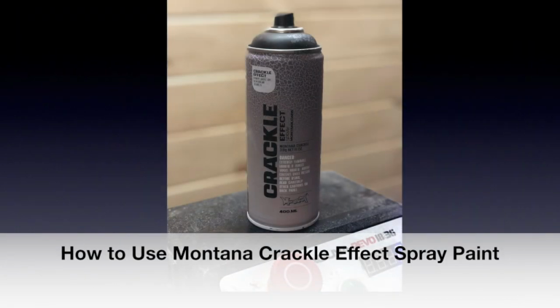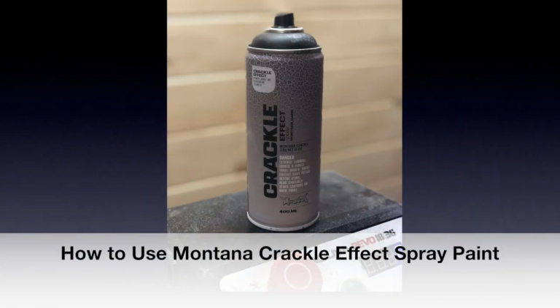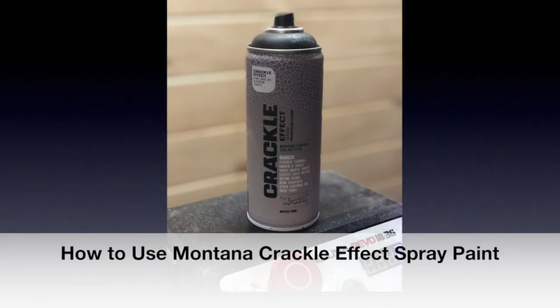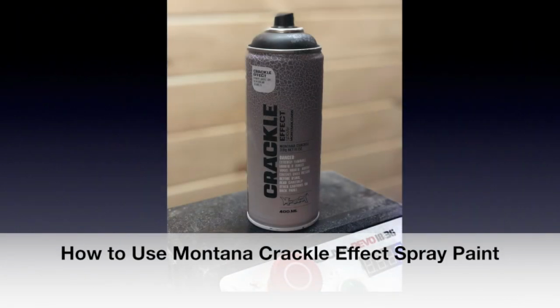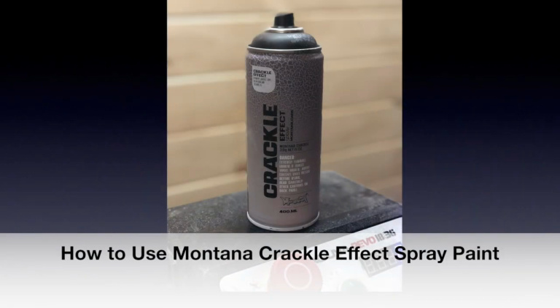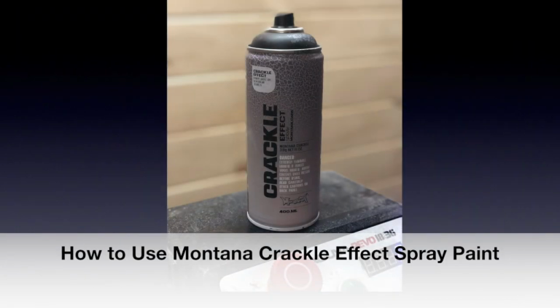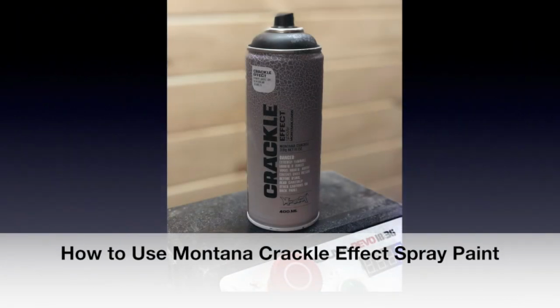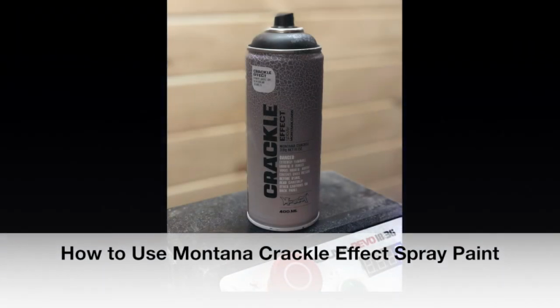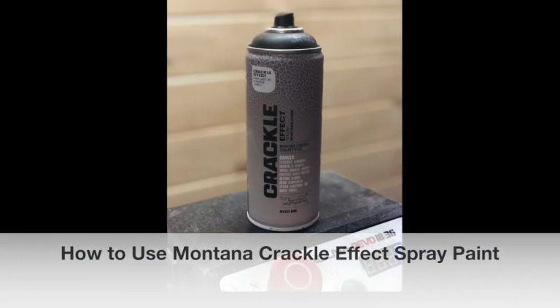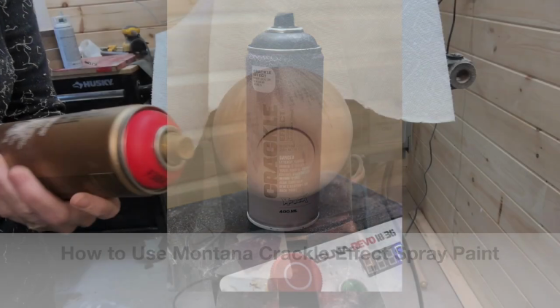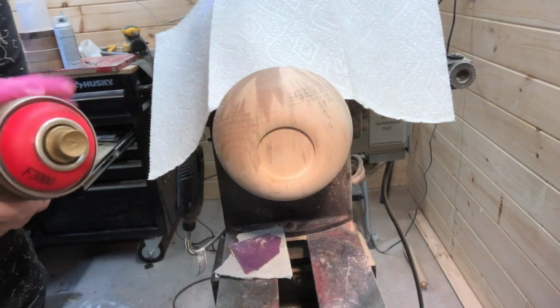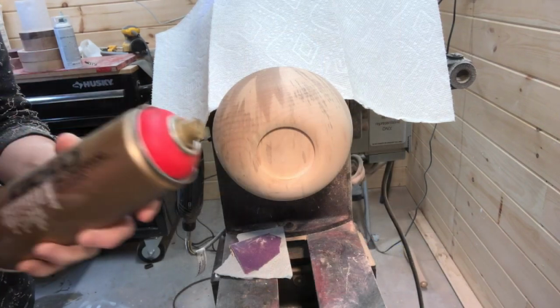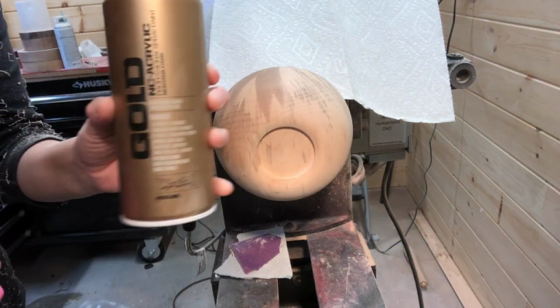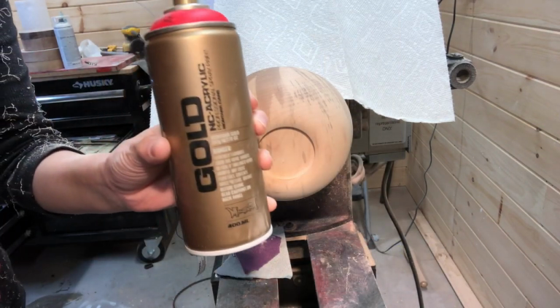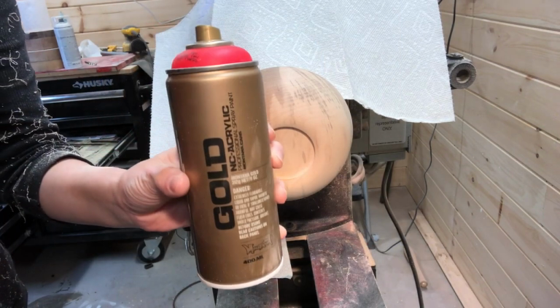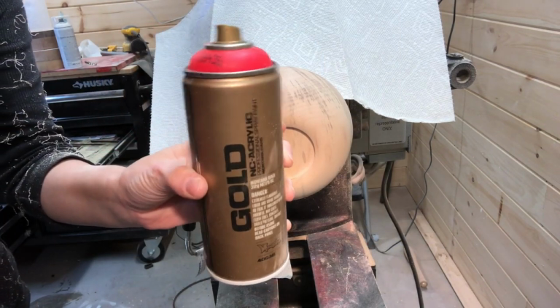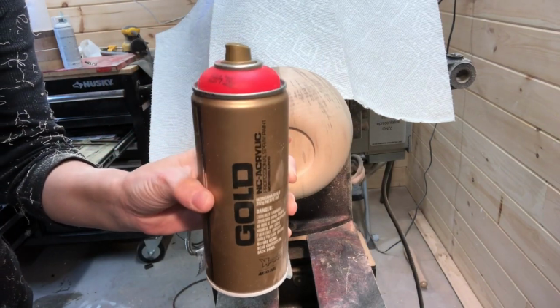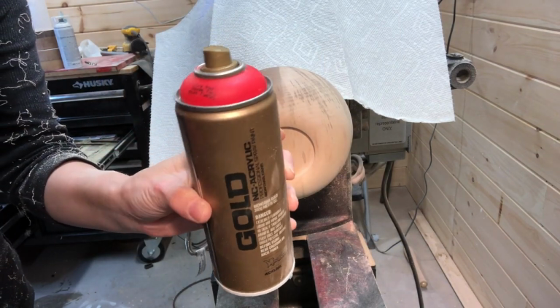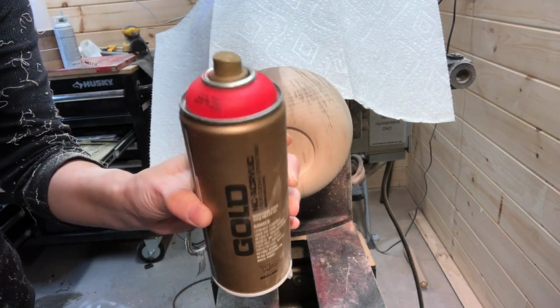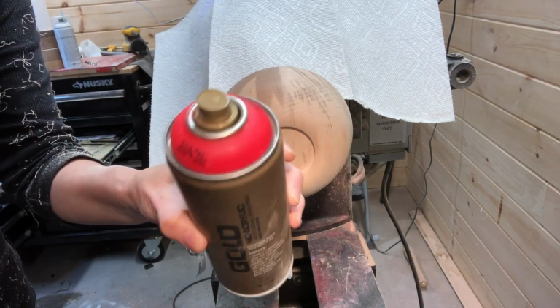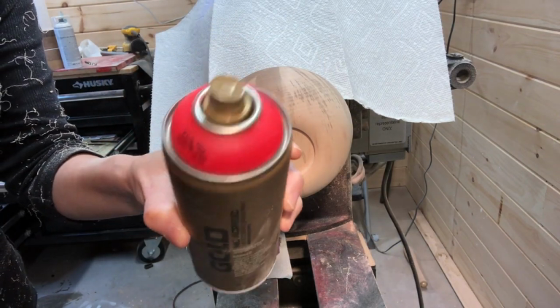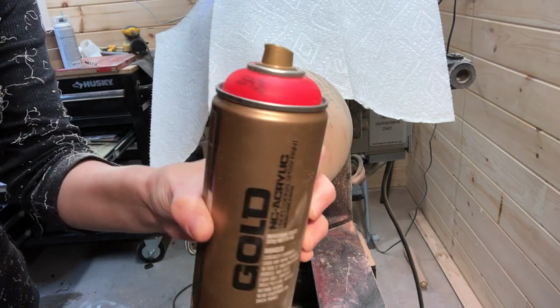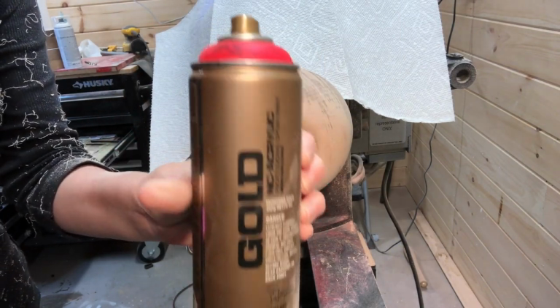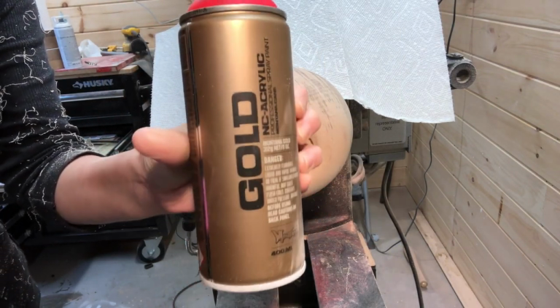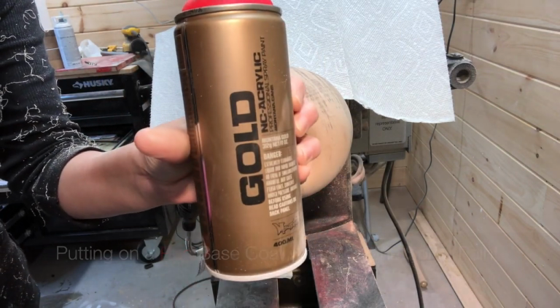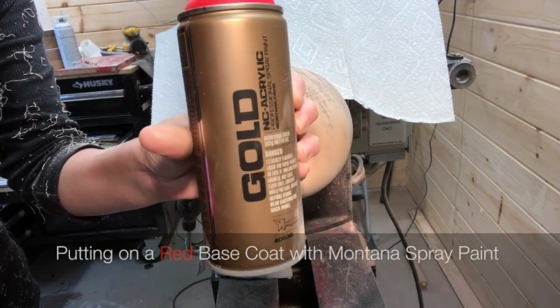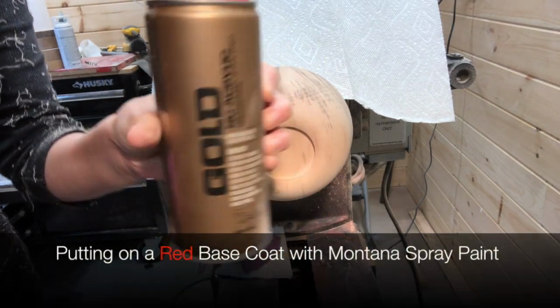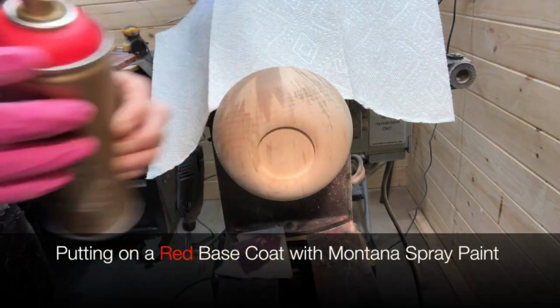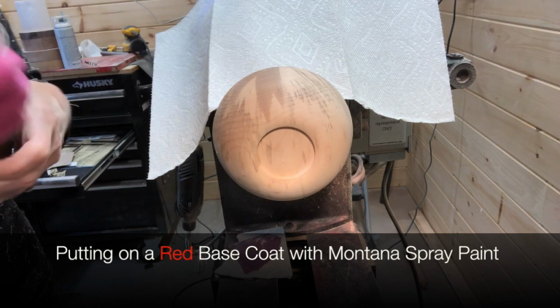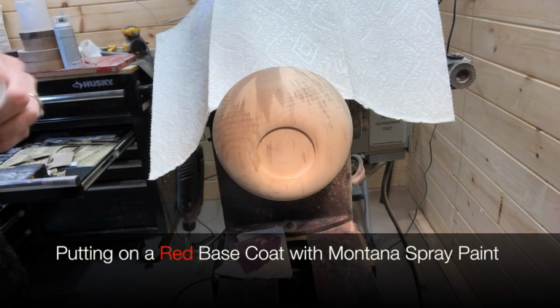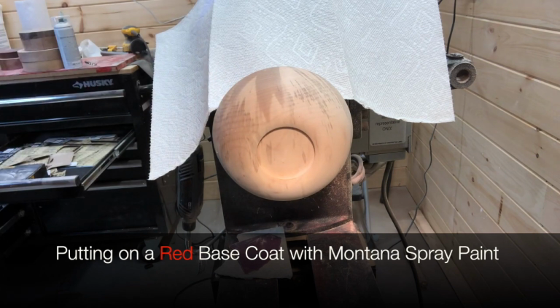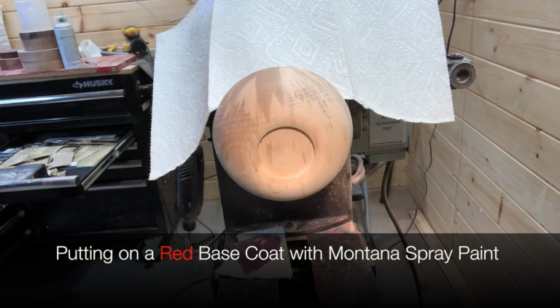Welcome everyone, it's Peggy here. Thanks for tuning in. In today's video I'm going to show you how to apply Montana Crackle Effect spray paint.